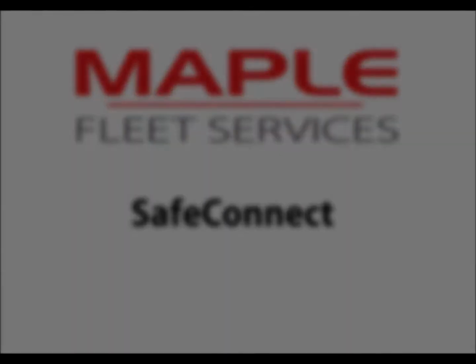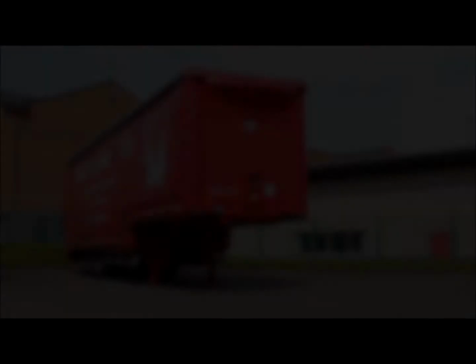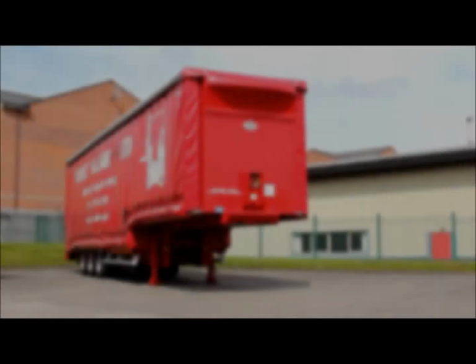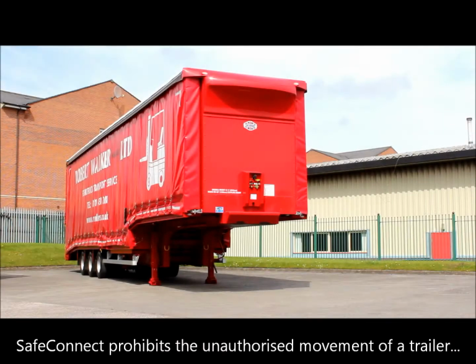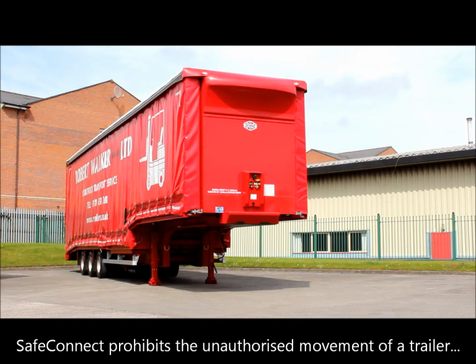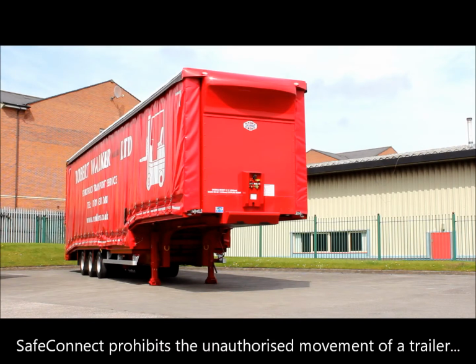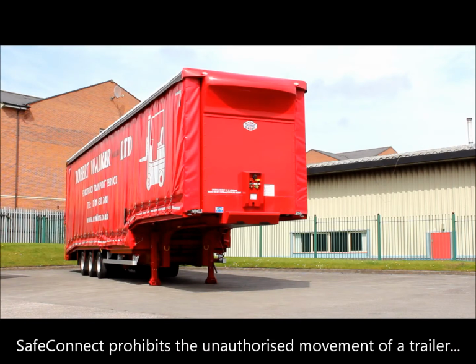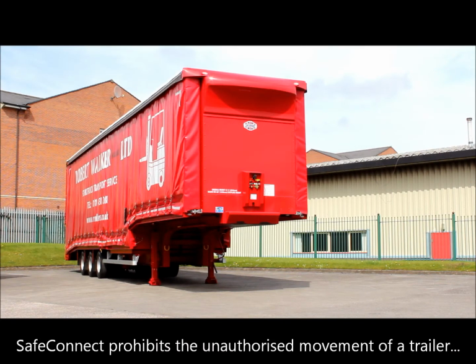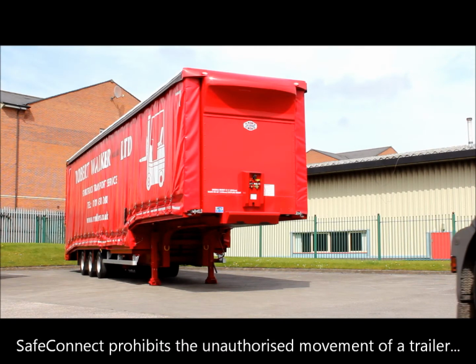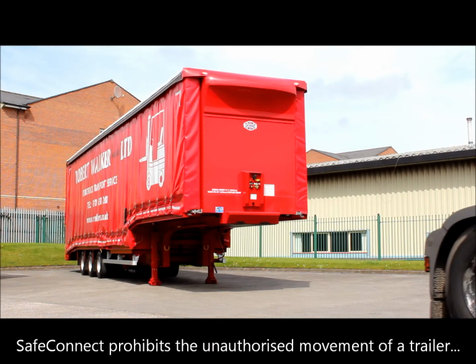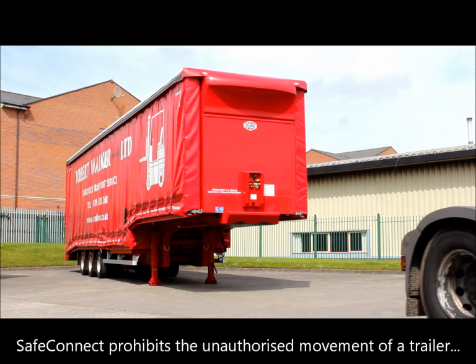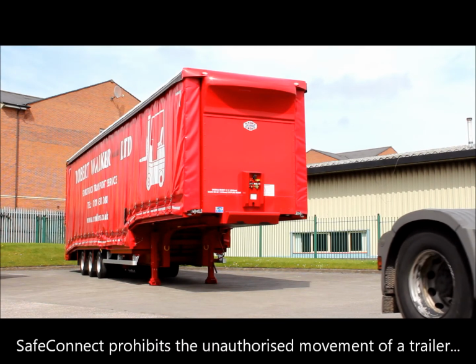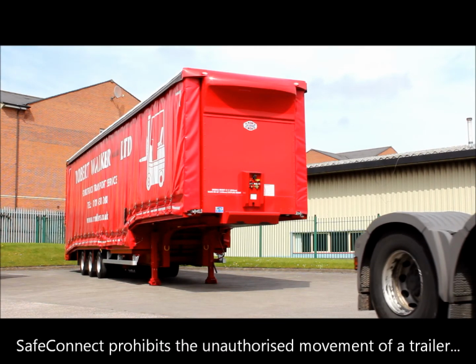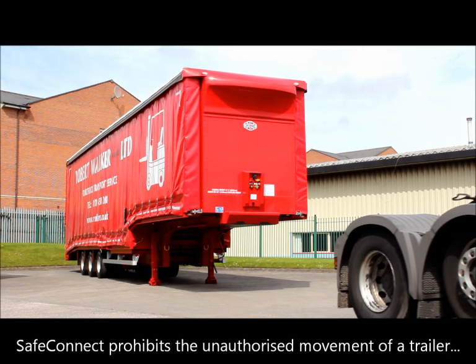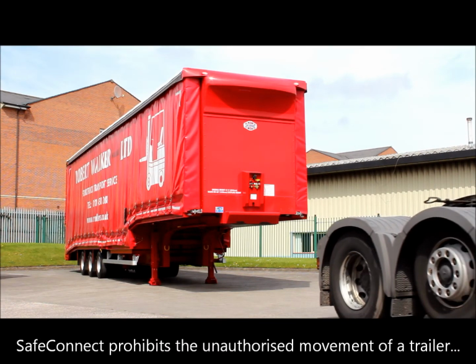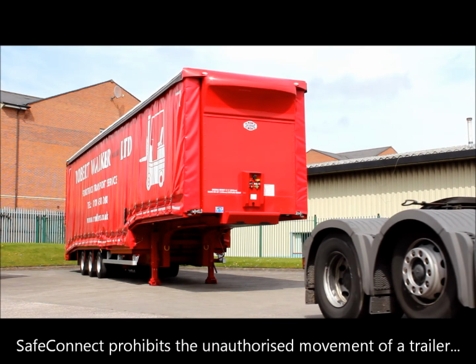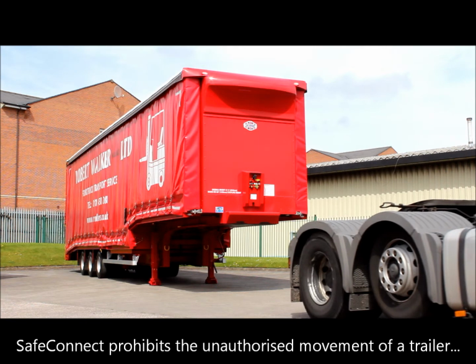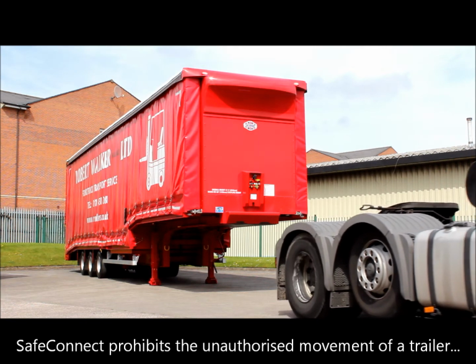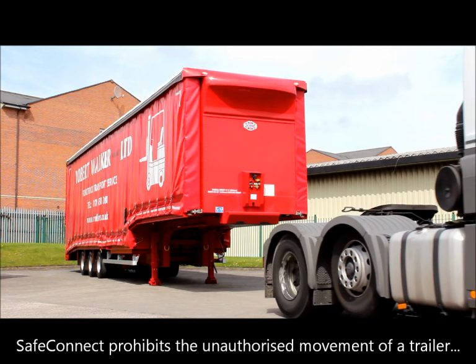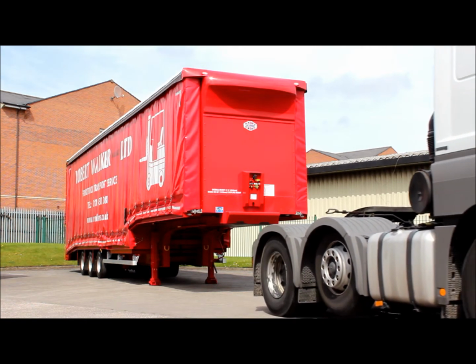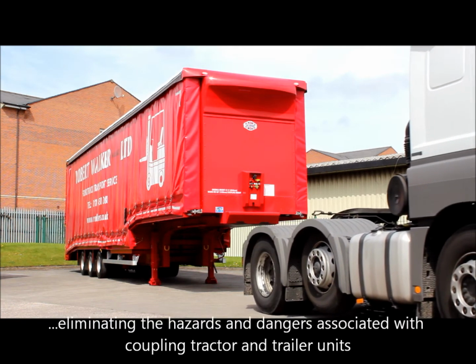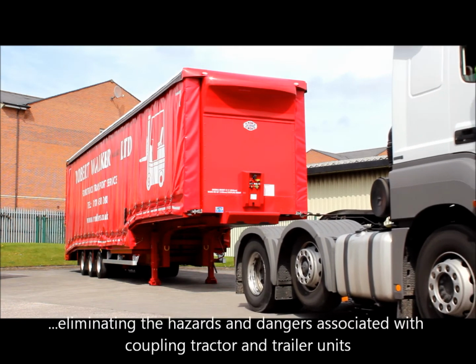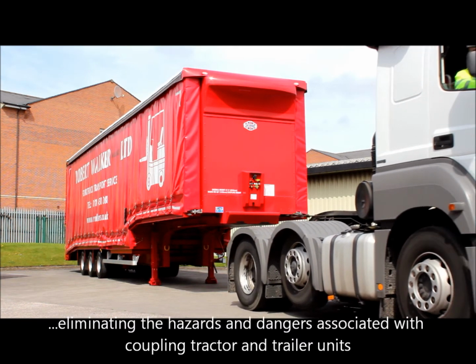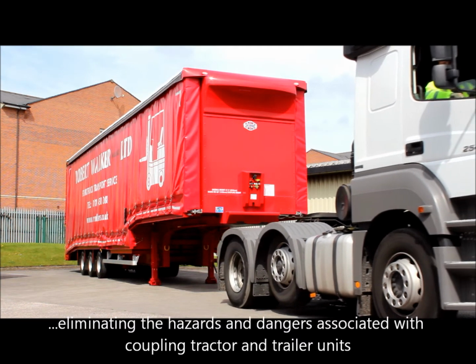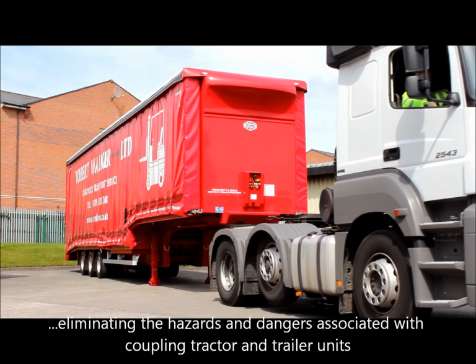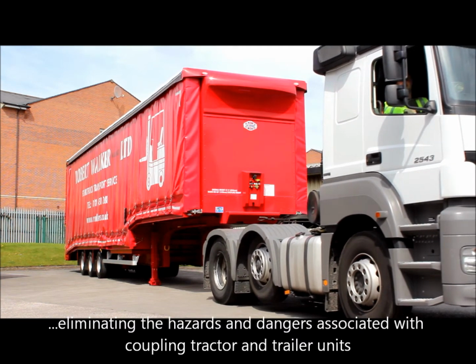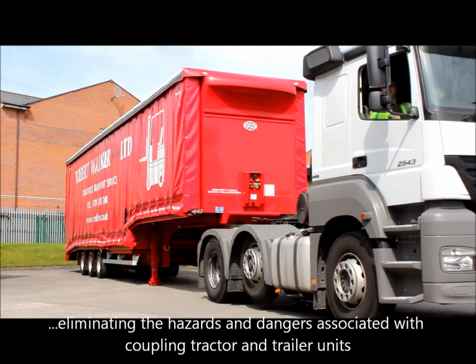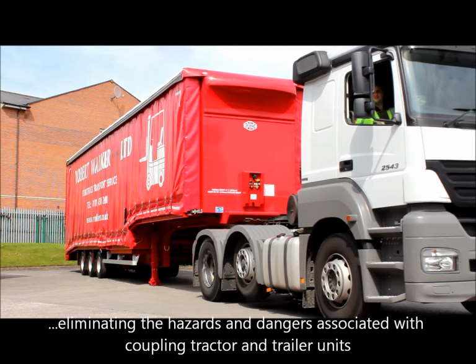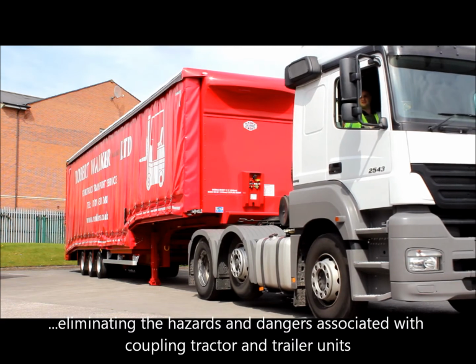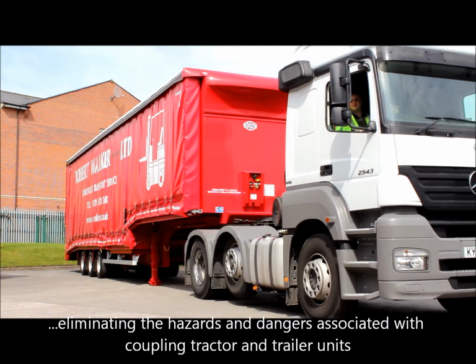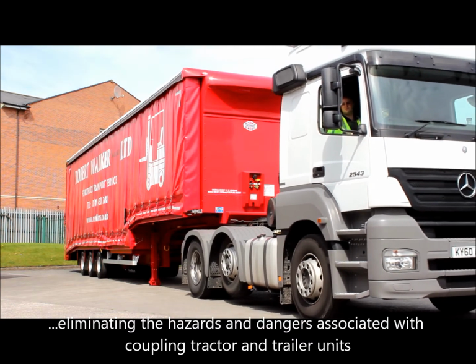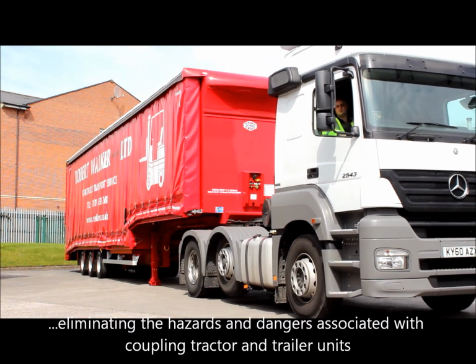SafeConnect by Maple Fleet Services is a pneumatically operated valve situated close to the fifth wheel coupling that restricts airflow to the trailer's braking system. The application is dual purpose and provides significant safety and security advantages to users.